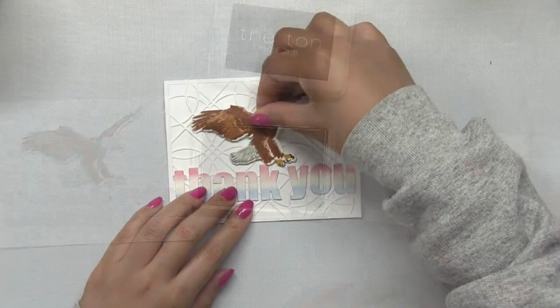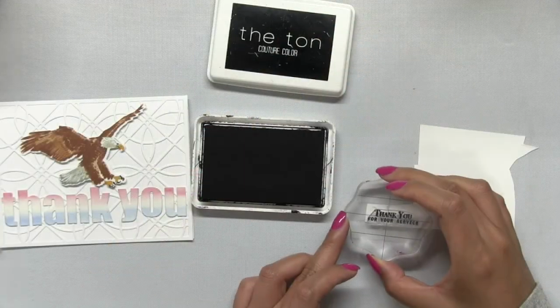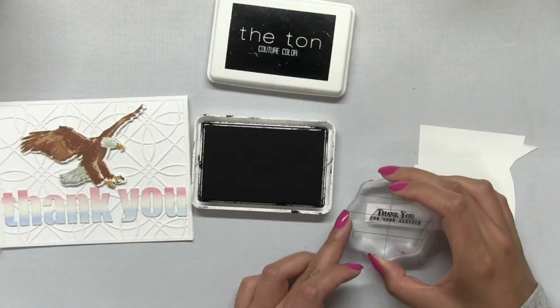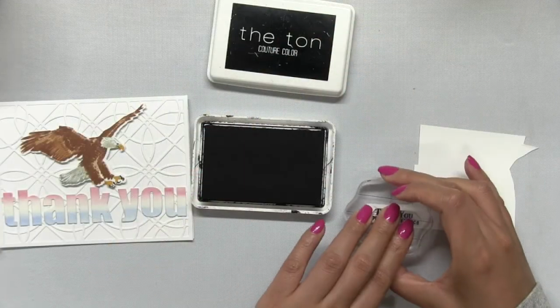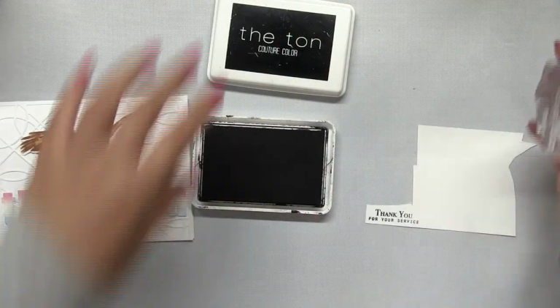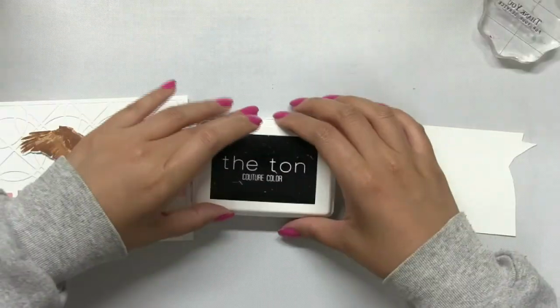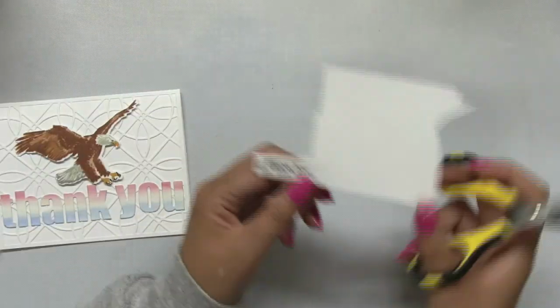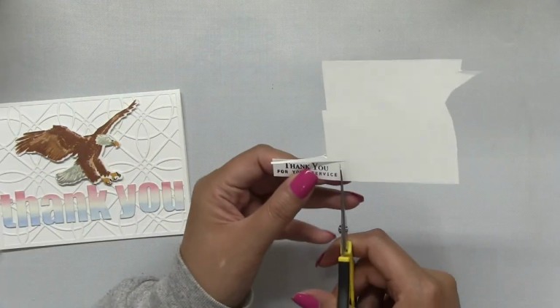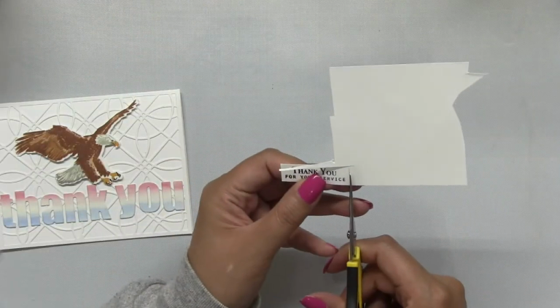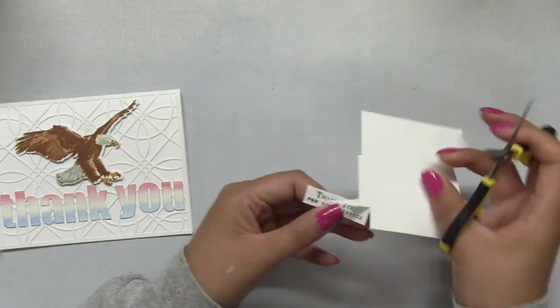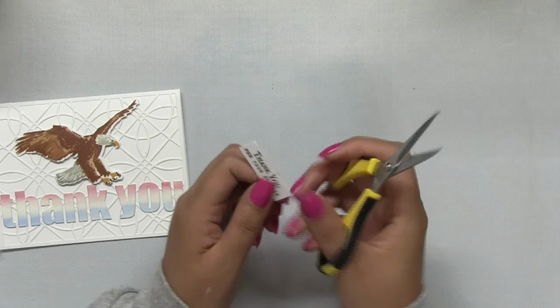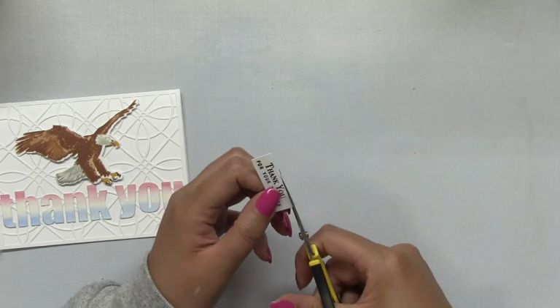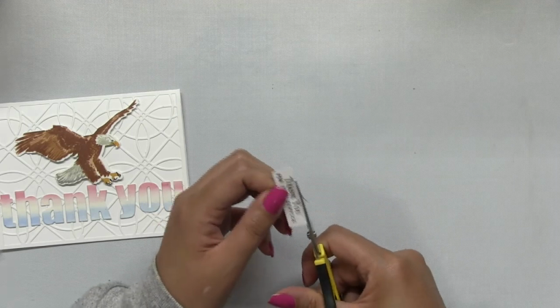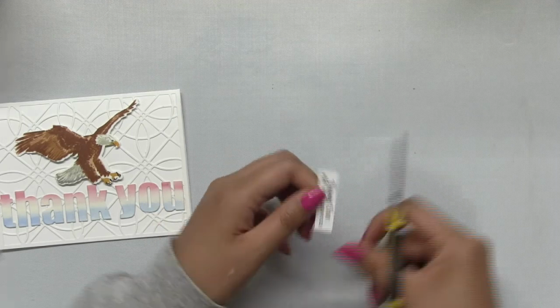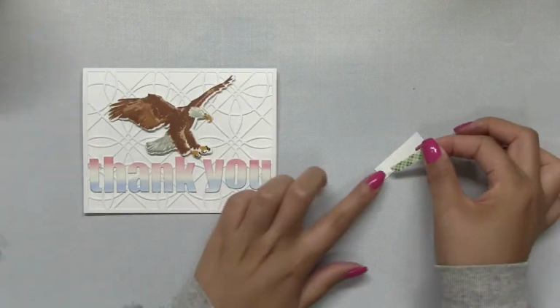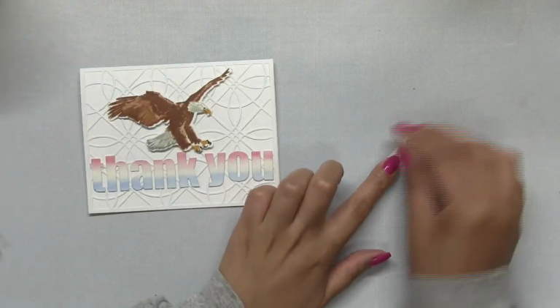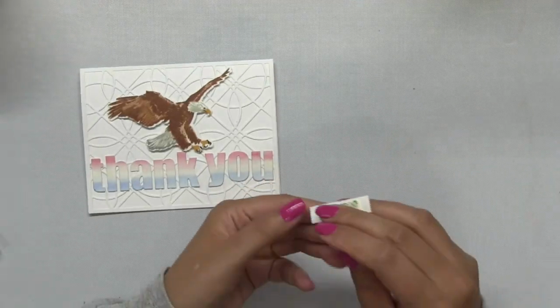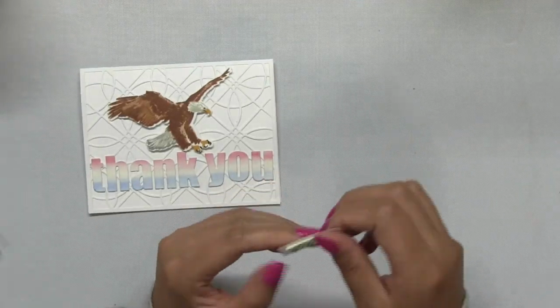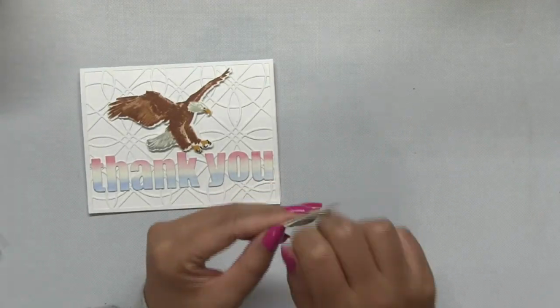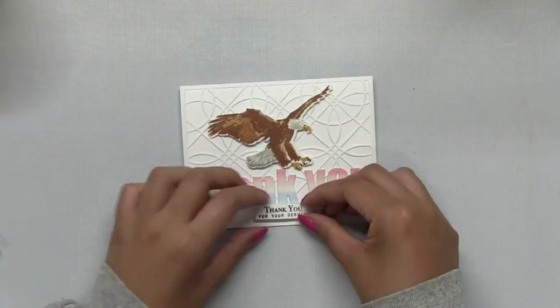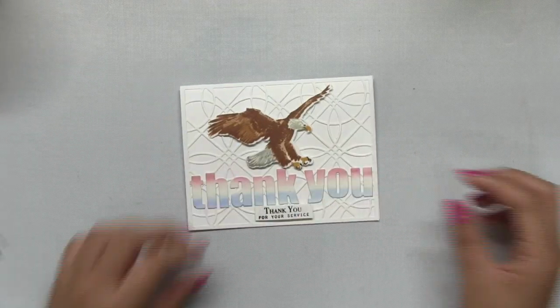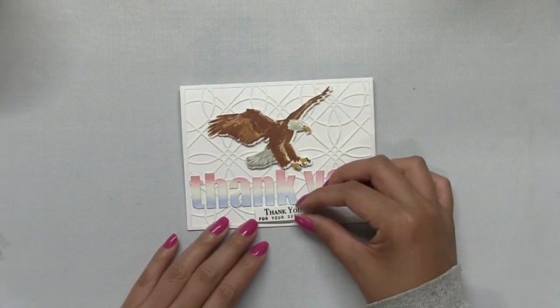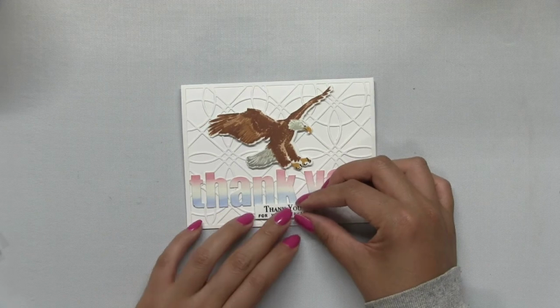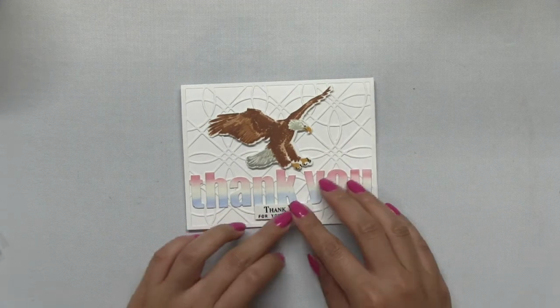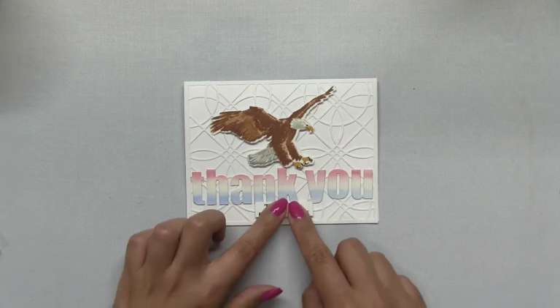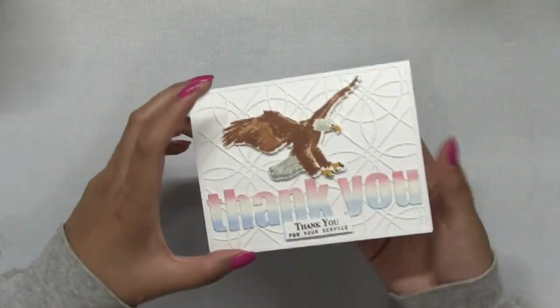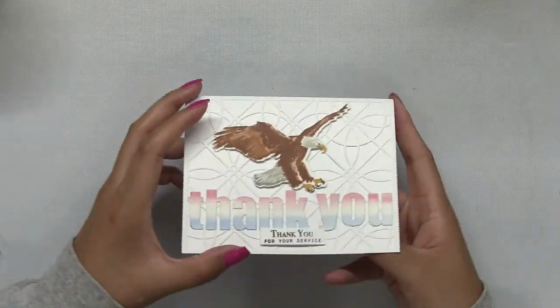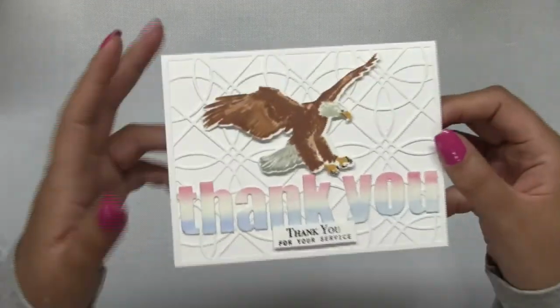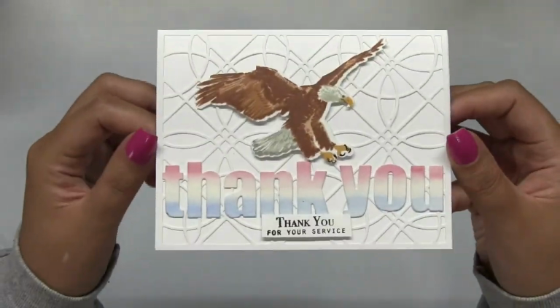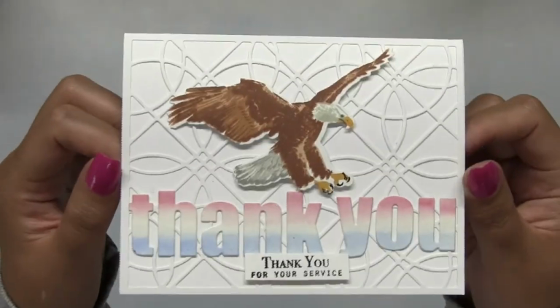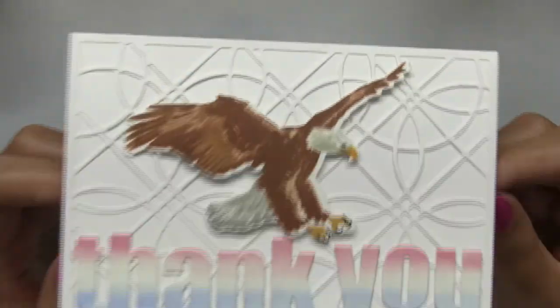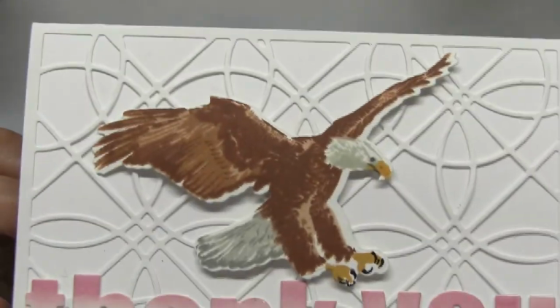Next, I popped up my eagle onto my base using some dimensional foam tape and then I stamped an additional sentiment from the eagle set with our Noir dye ink onto some white cardstock, which I then just cut out and popped up right onto the base.